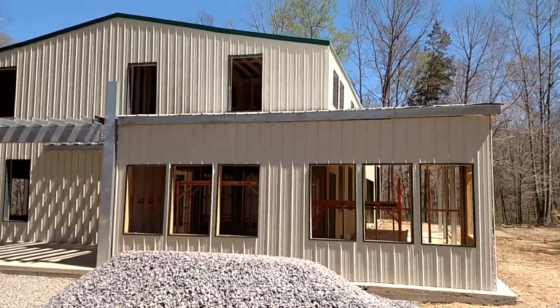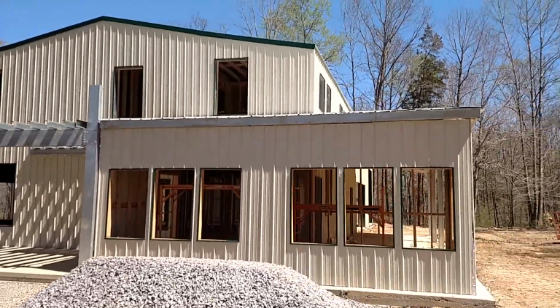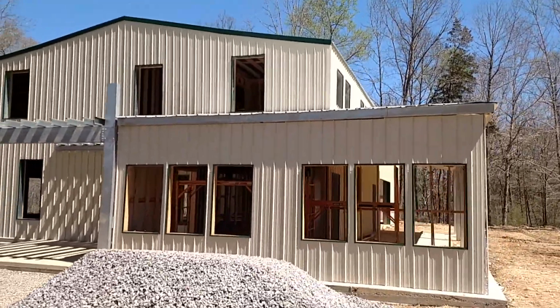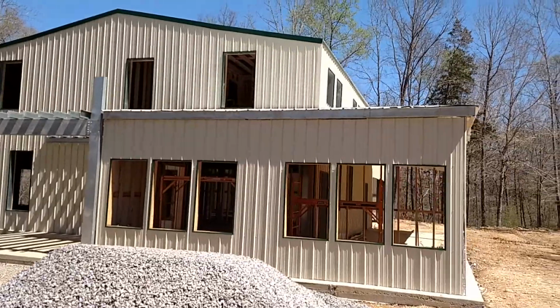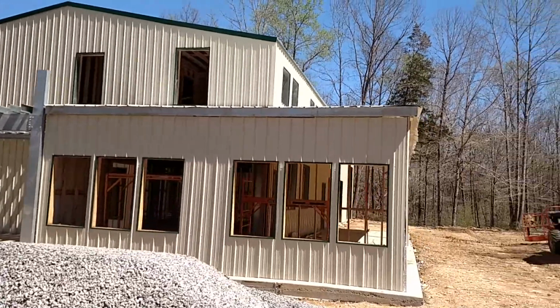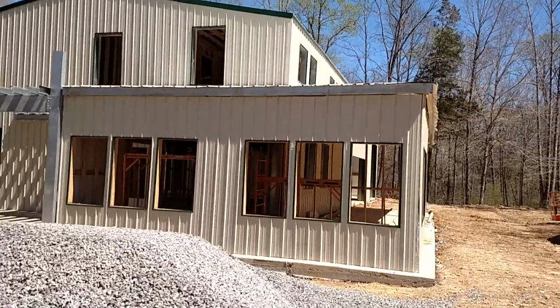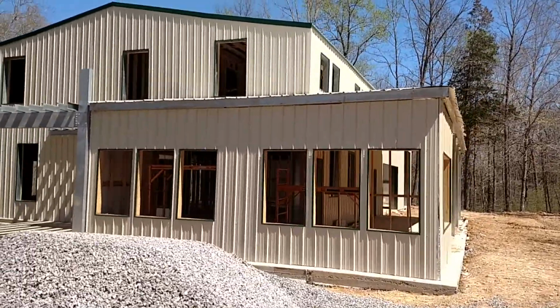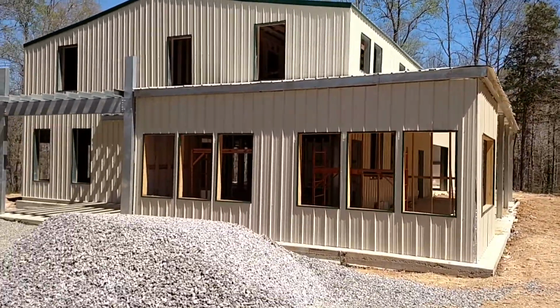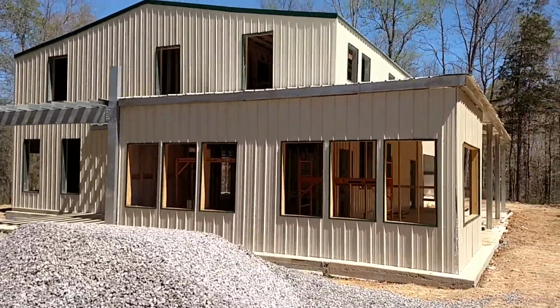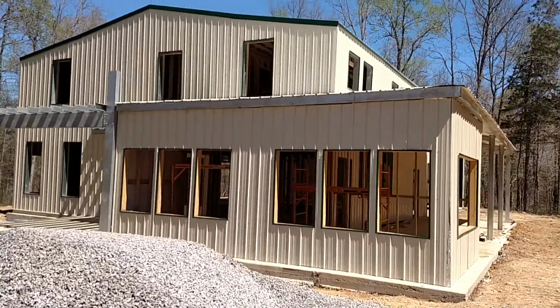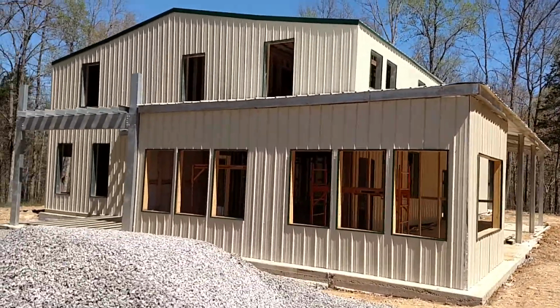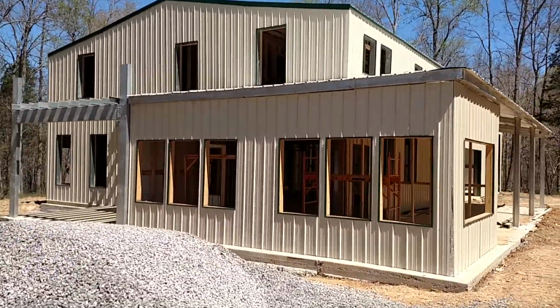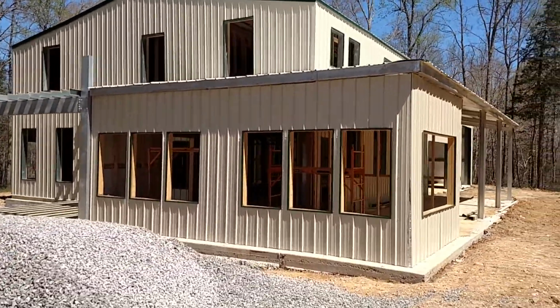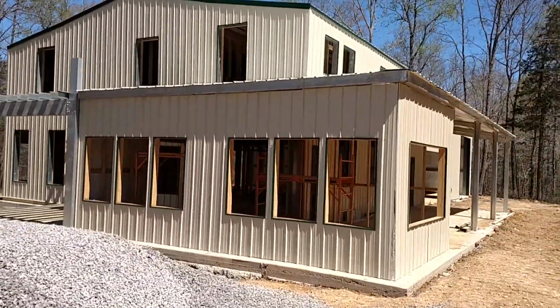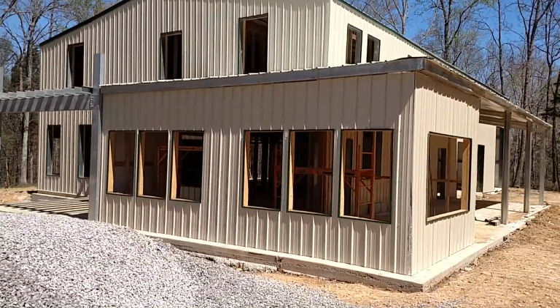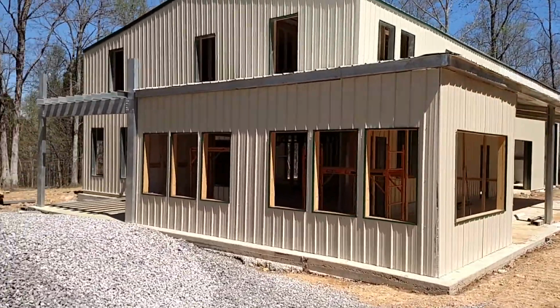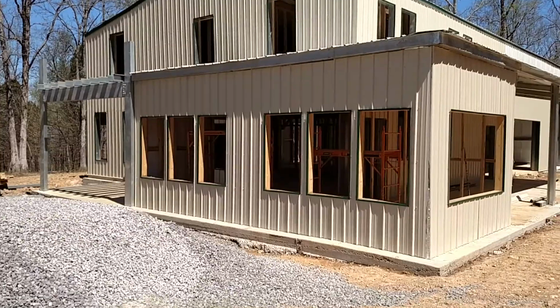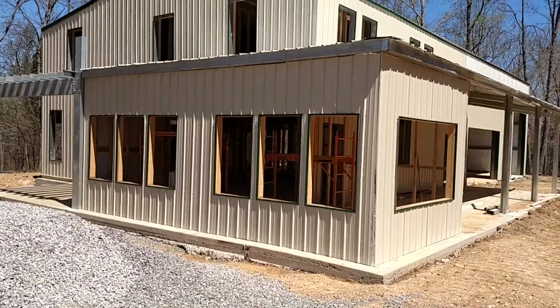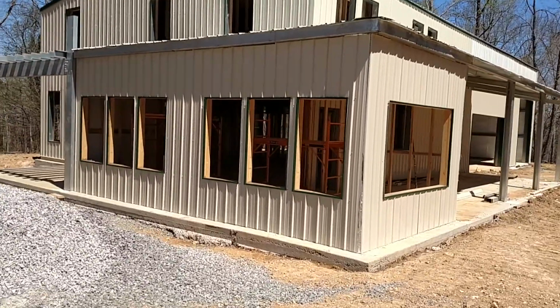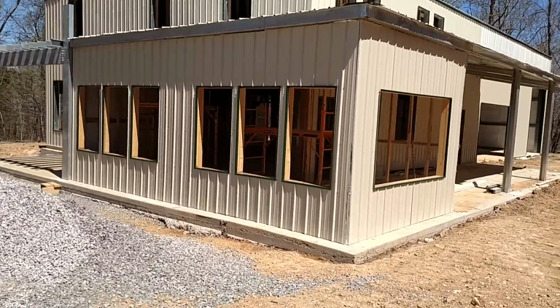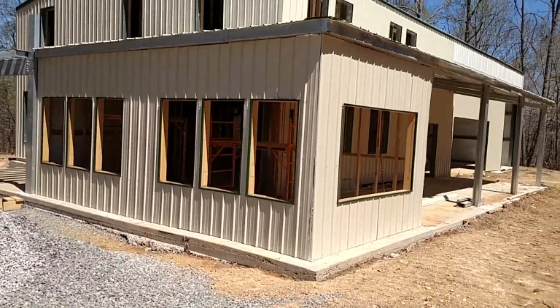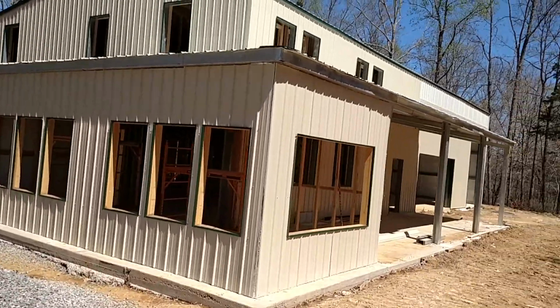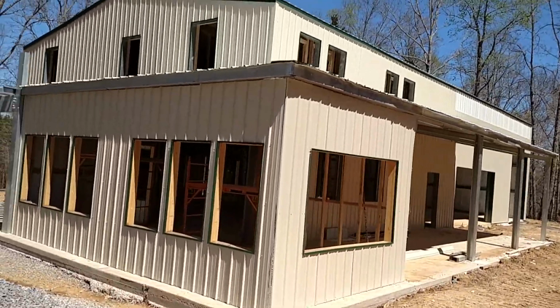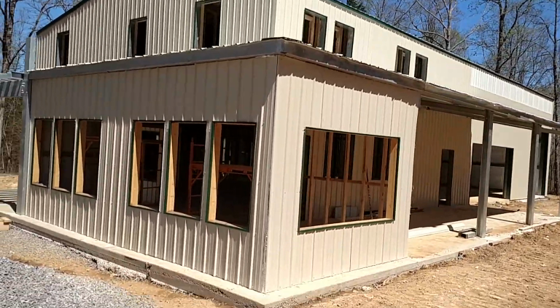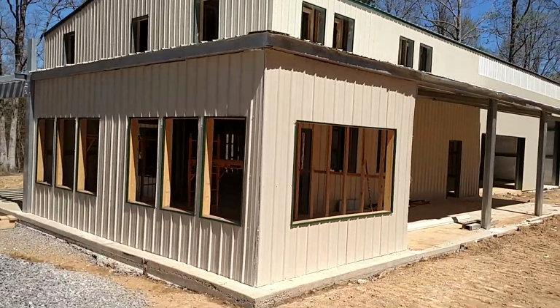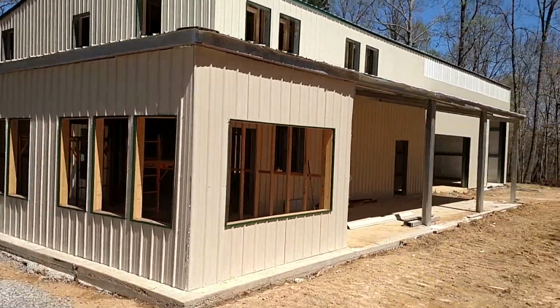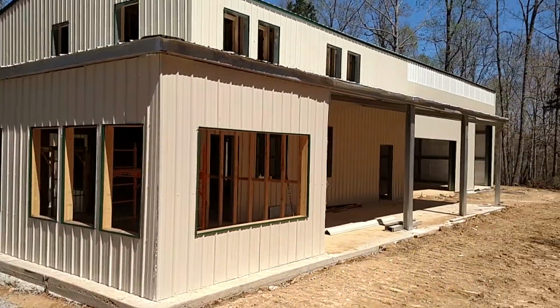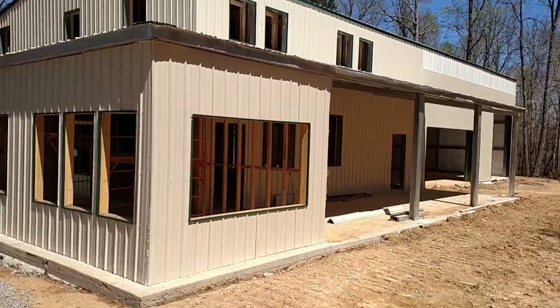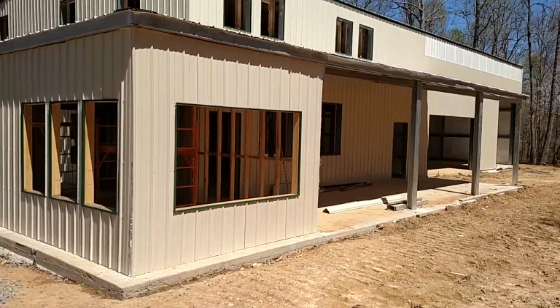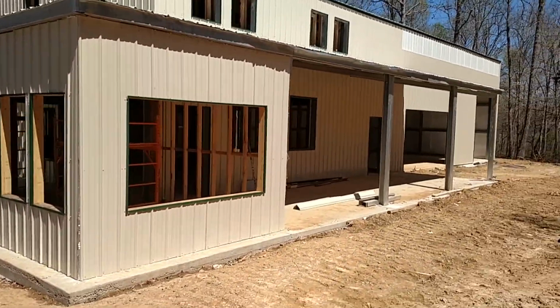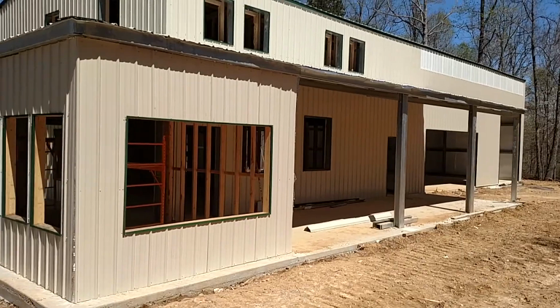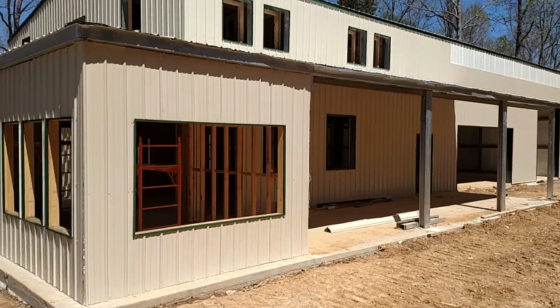Got all of the window cutouts for the extra bonus room that we're building on. All of the roof is done, and all of the exterior panels are done.